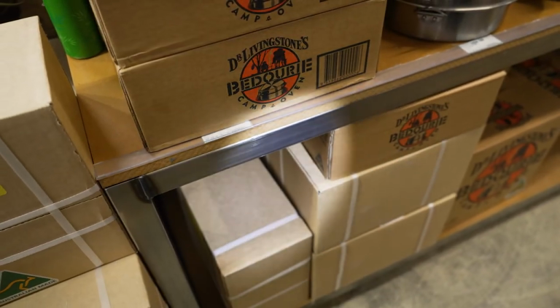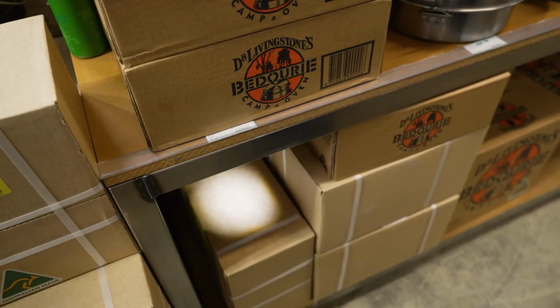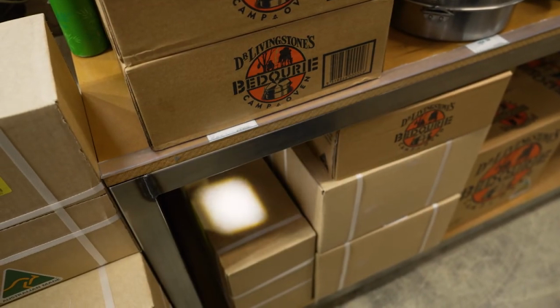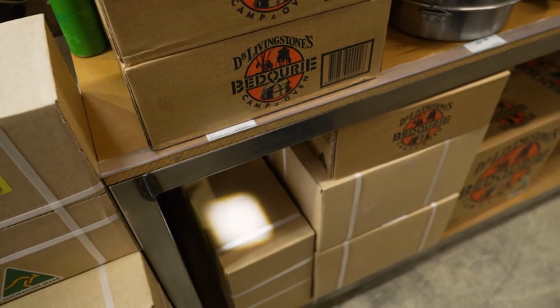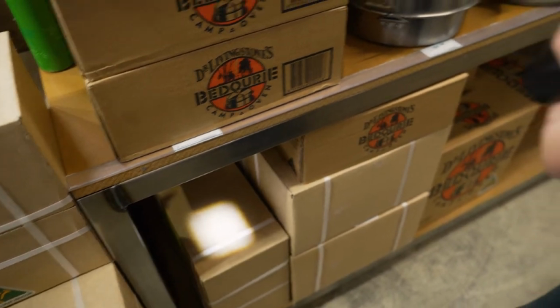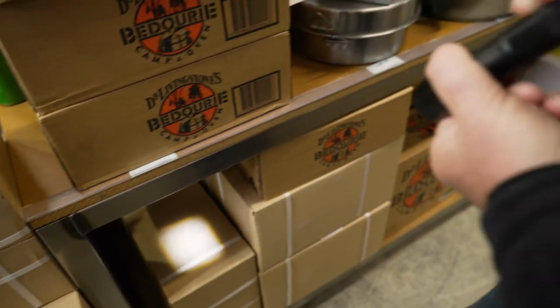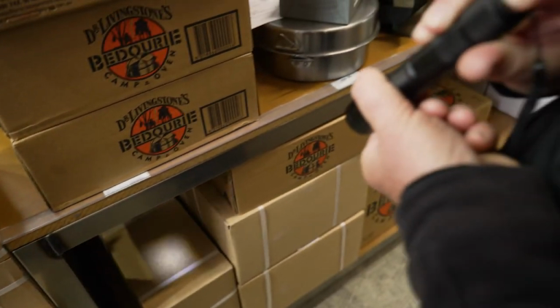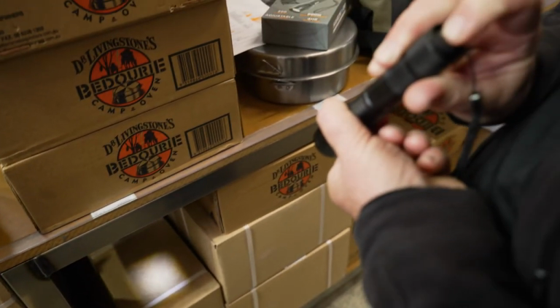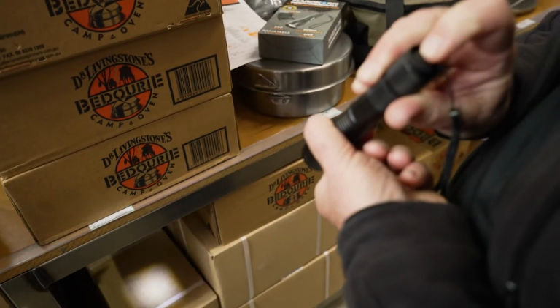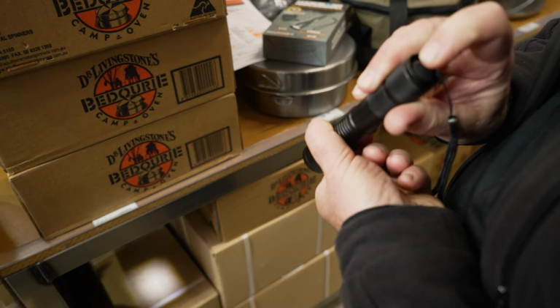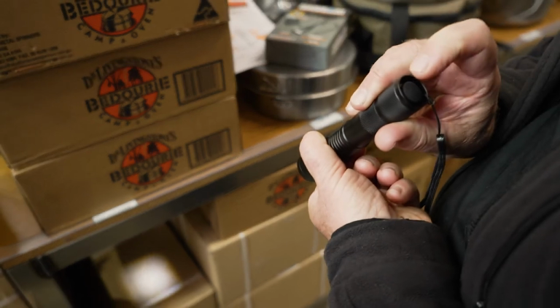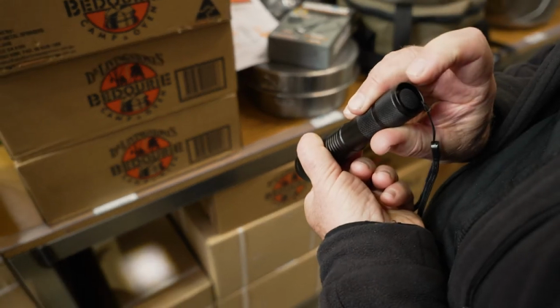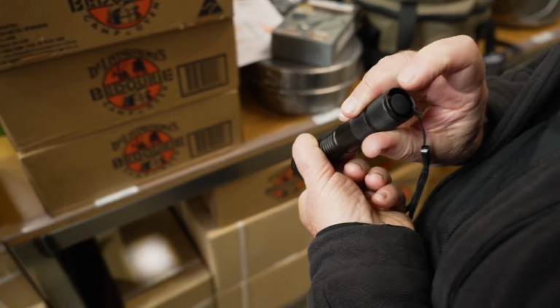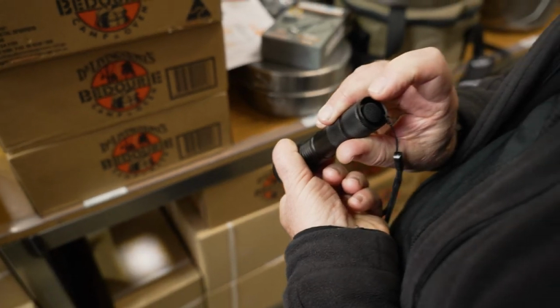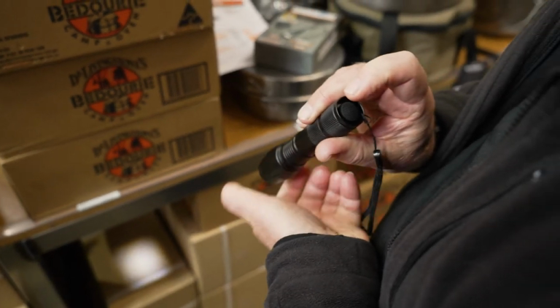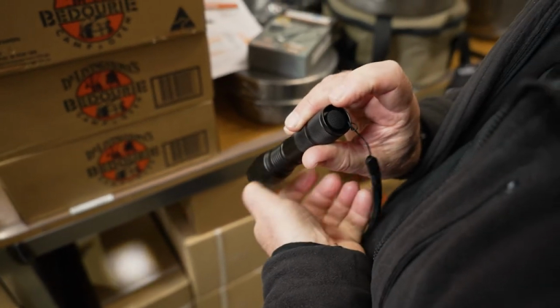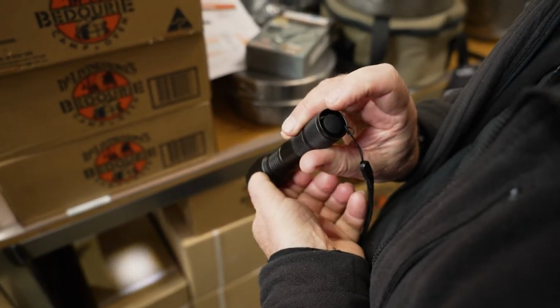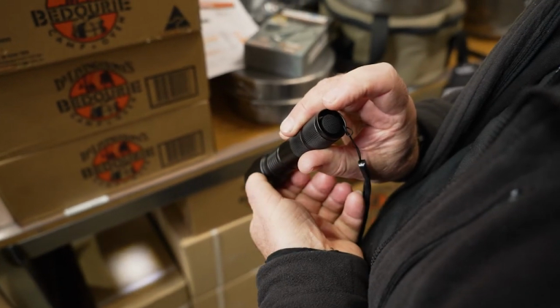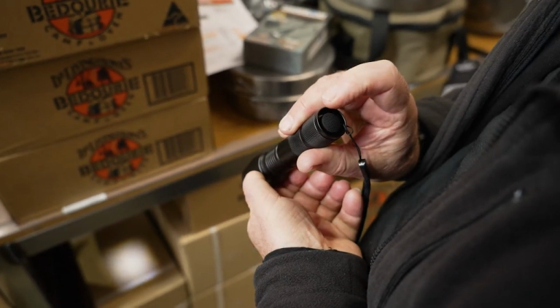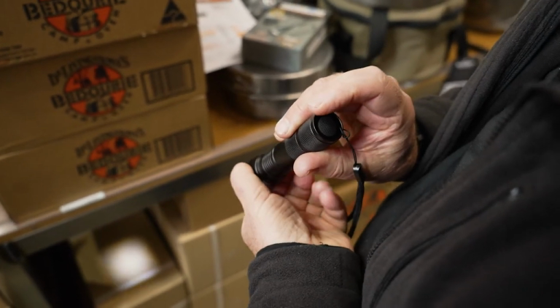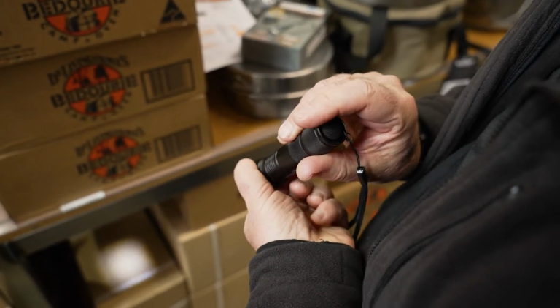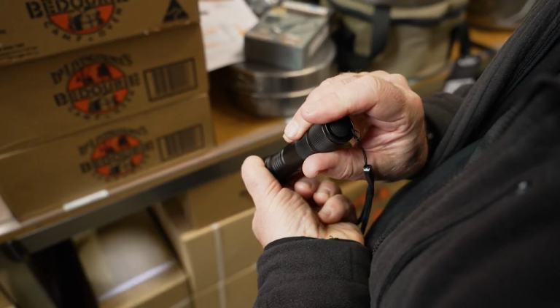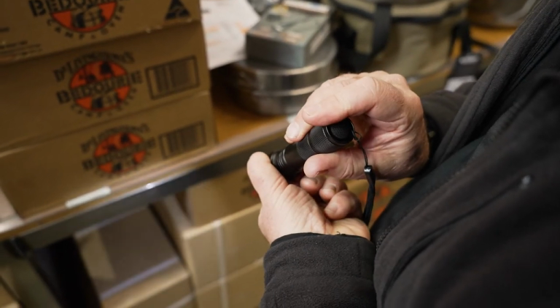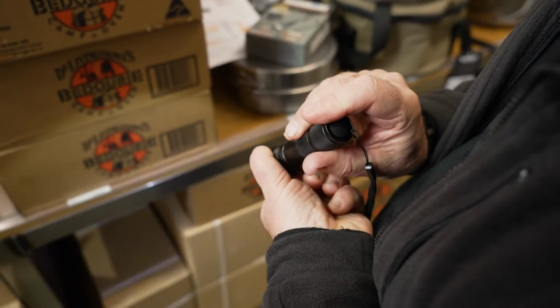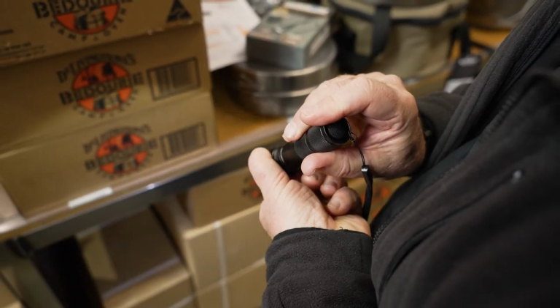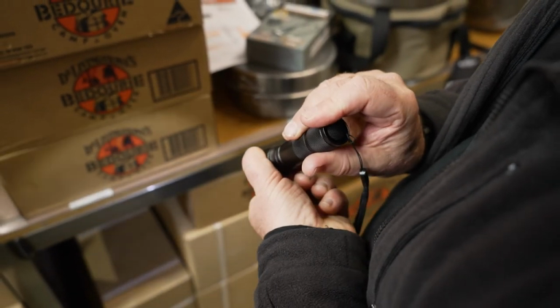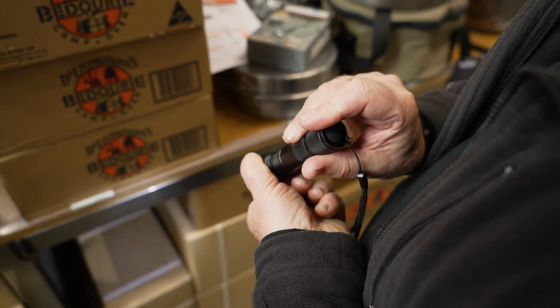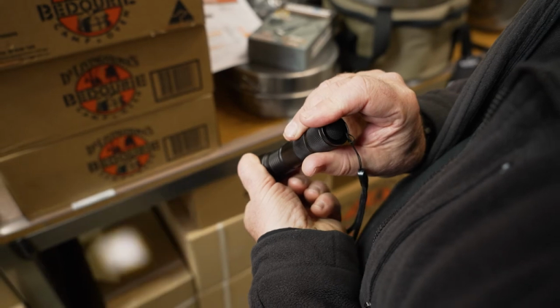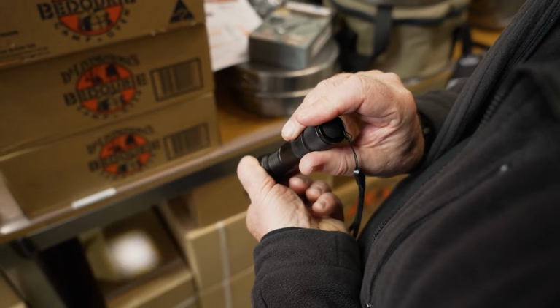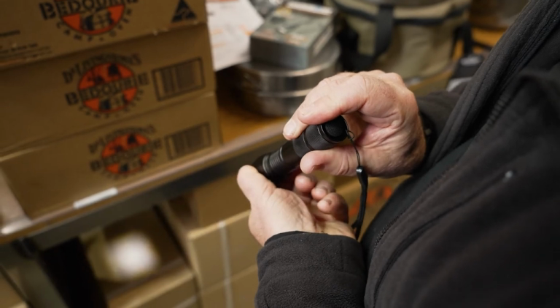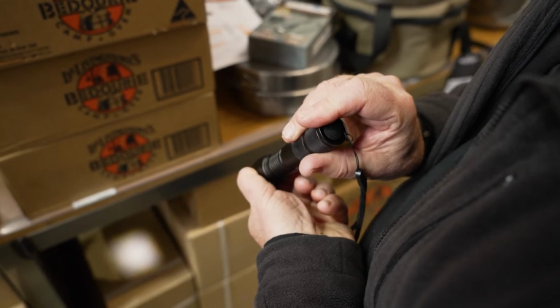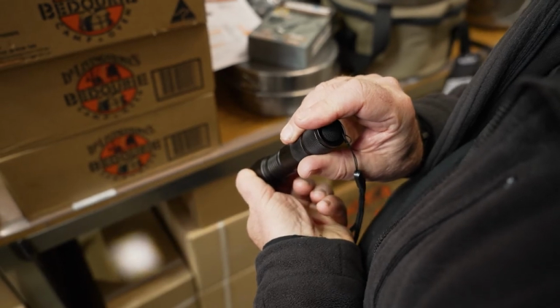If you press the button a second time, it'll go down to a much lower setting. You'll get about four hours use out of that, and once again, the same zoom function applies.